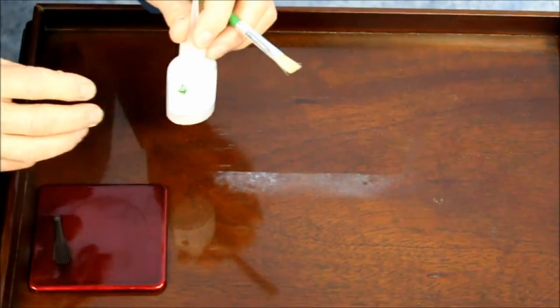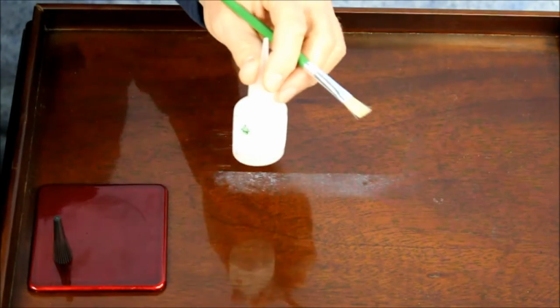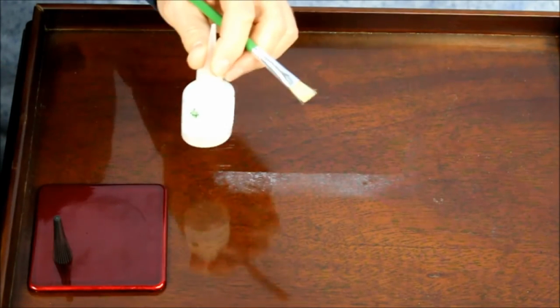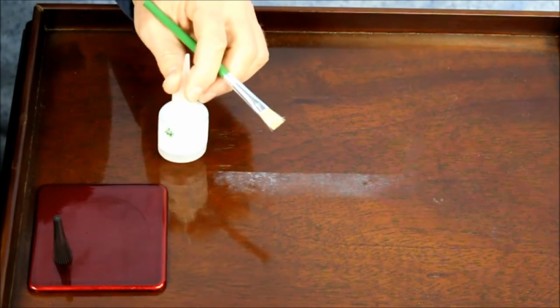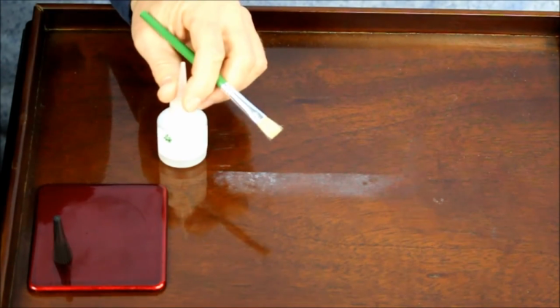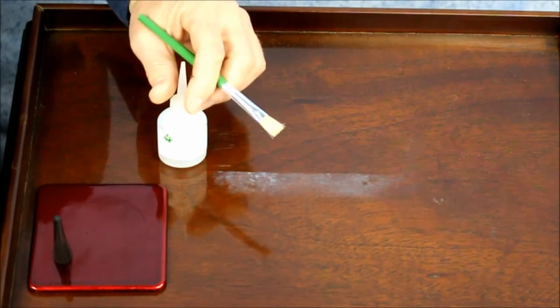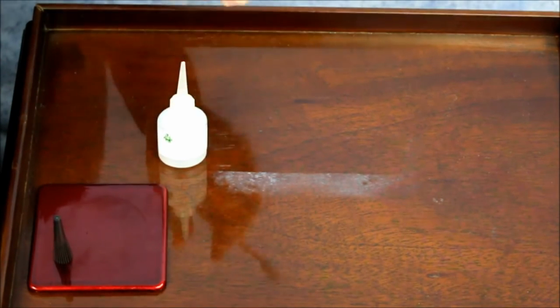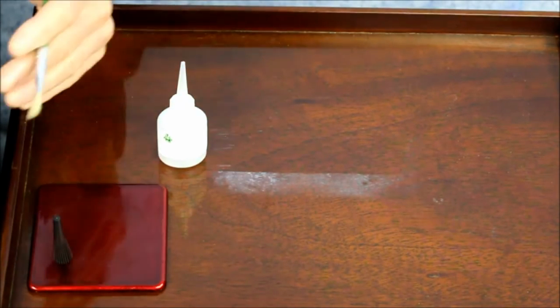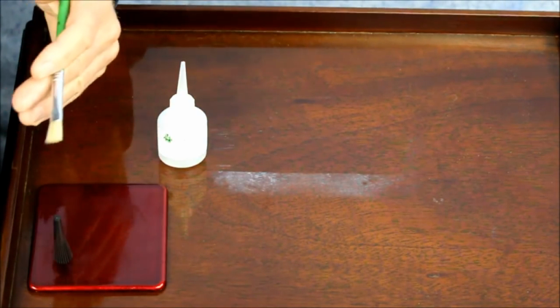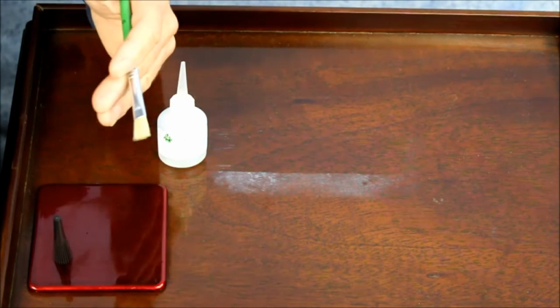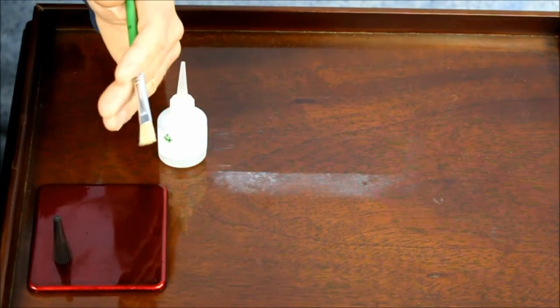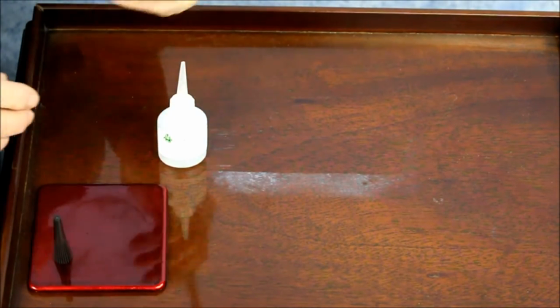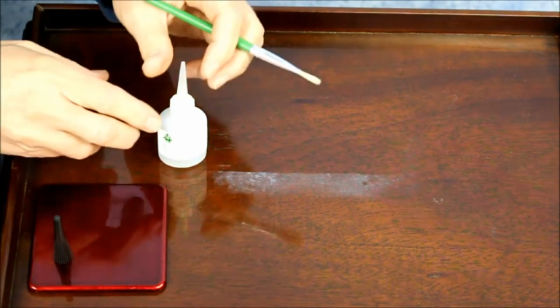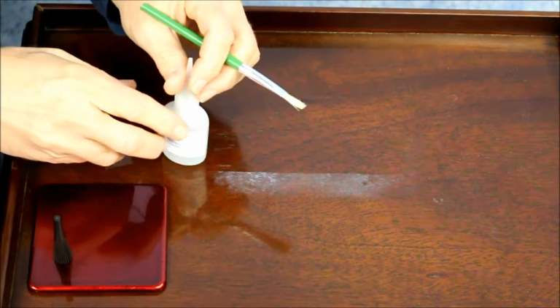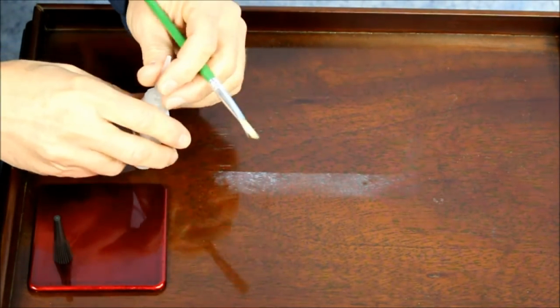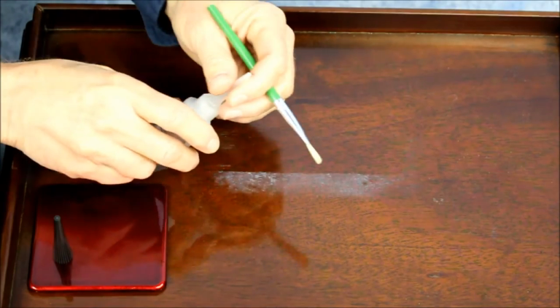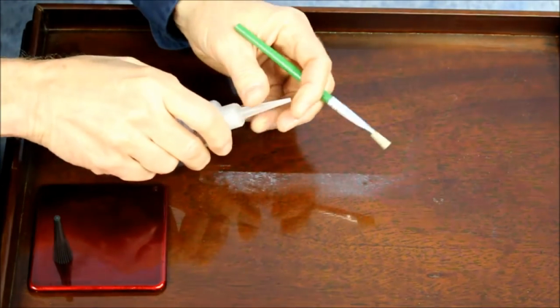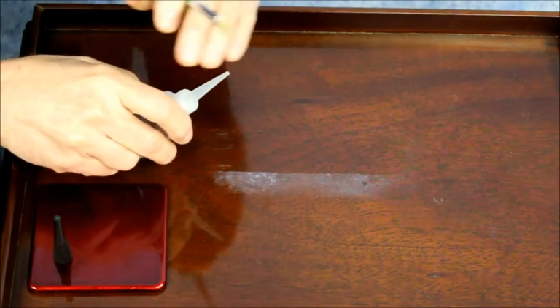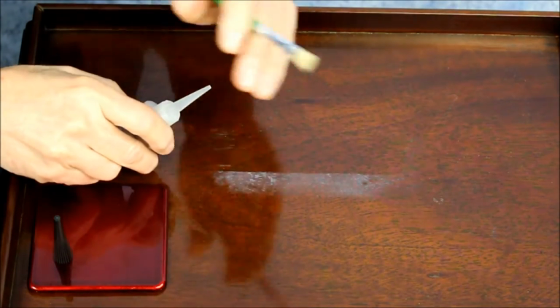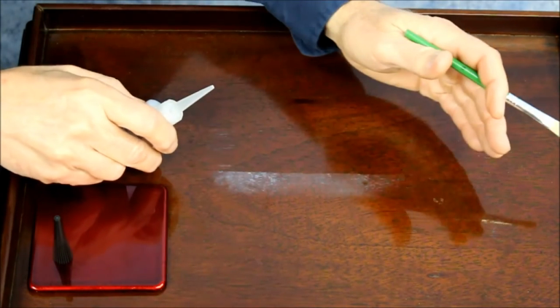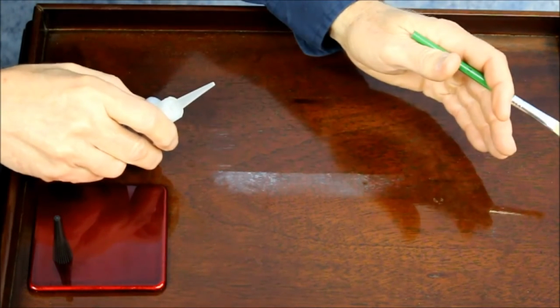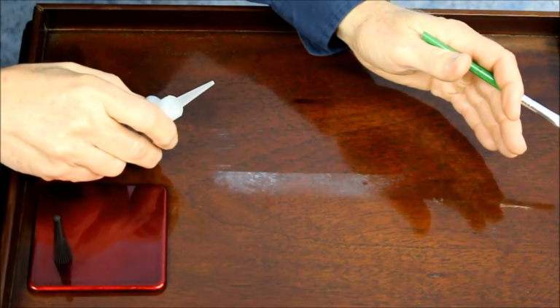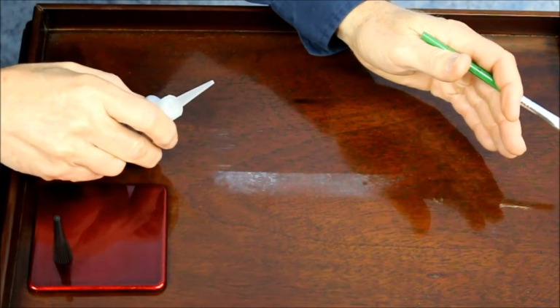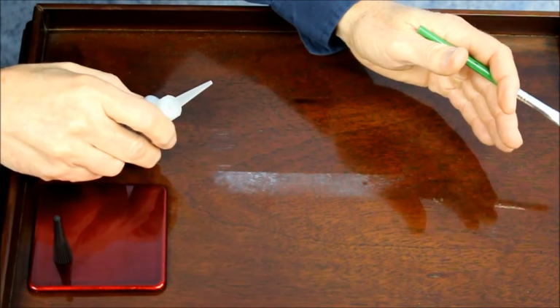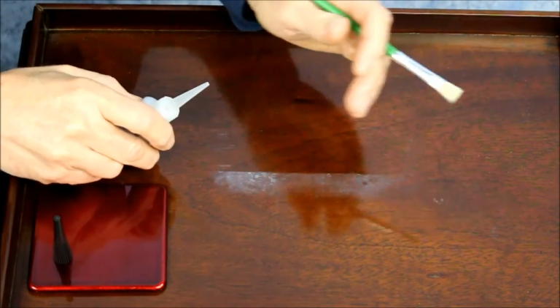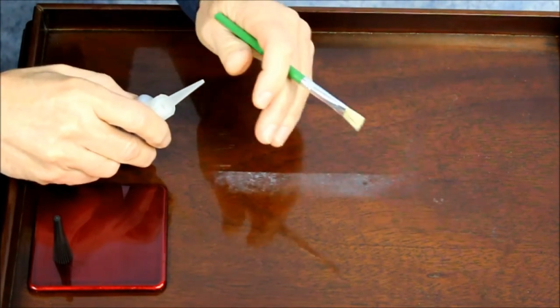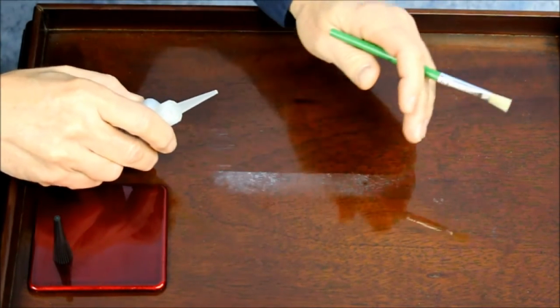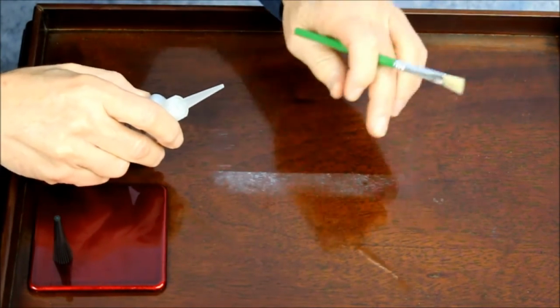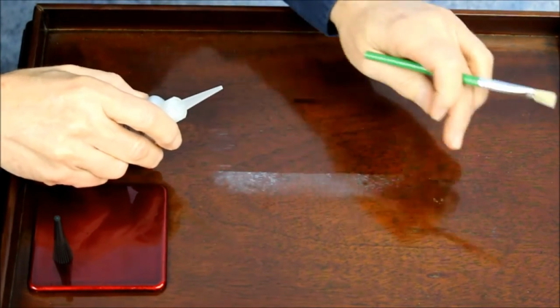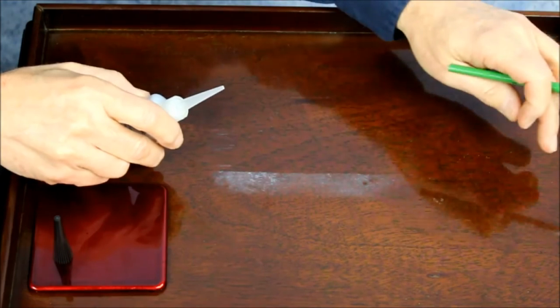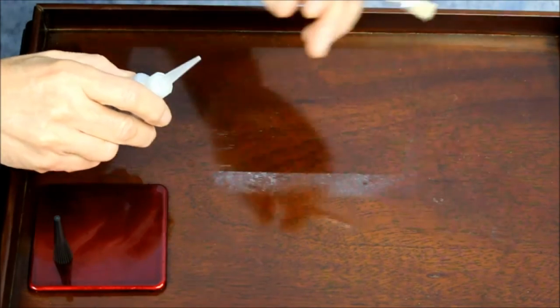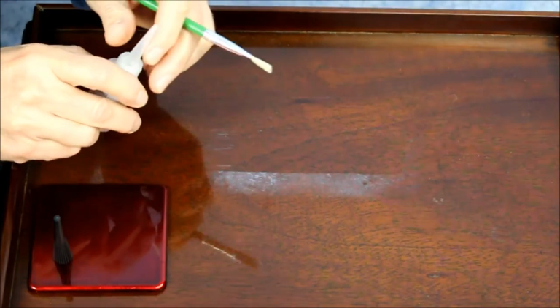Be very careful not to set your bottle down on the top of your table — it will eat the finish off your table, or if you knock it over, it will damage the finish. Should you spill some on your top, just let it dry. The worst thing you can do is to wipe it off.